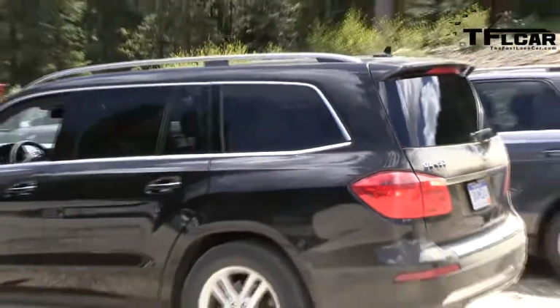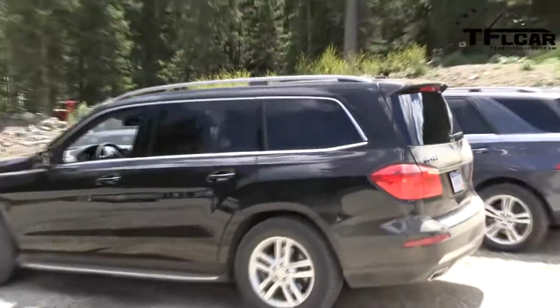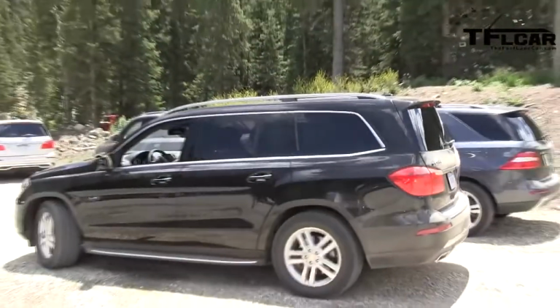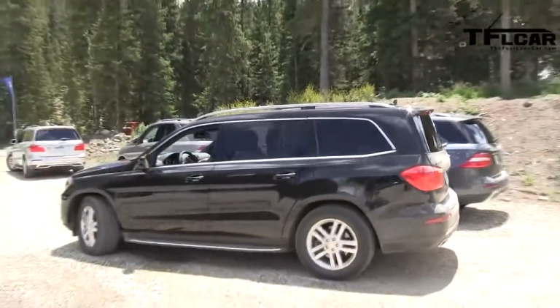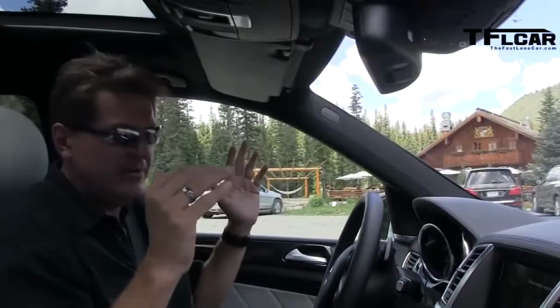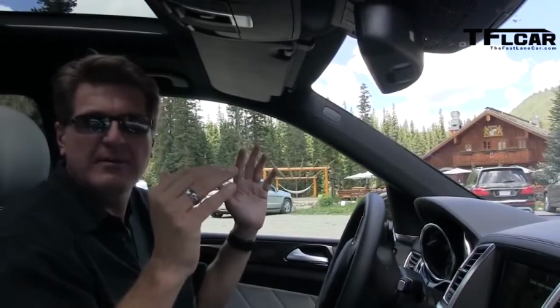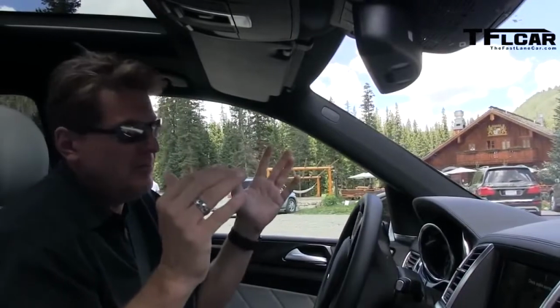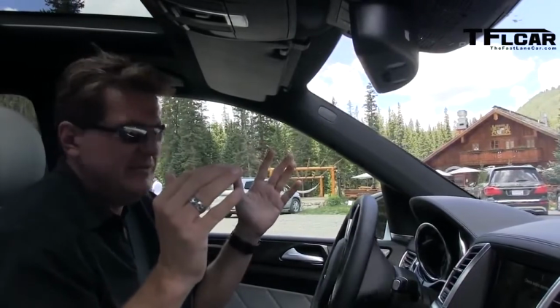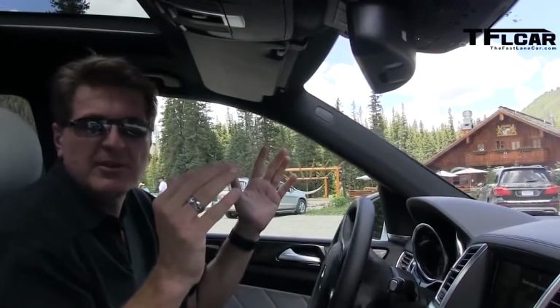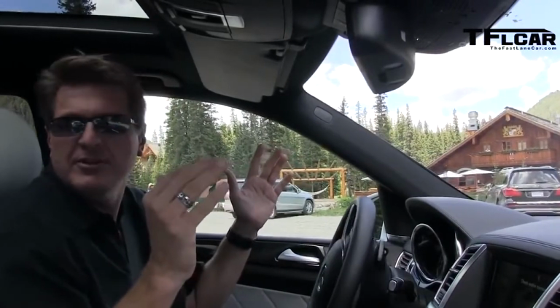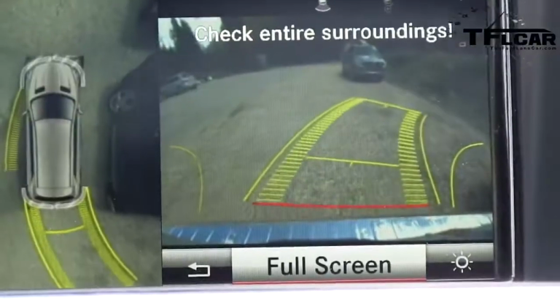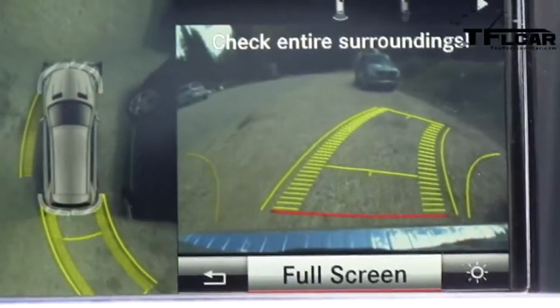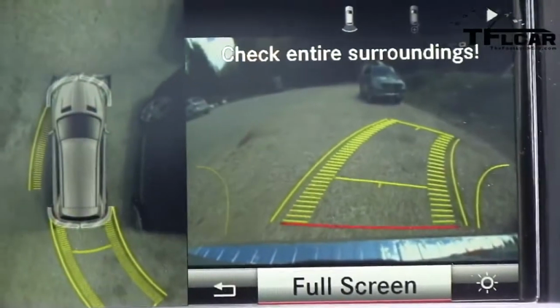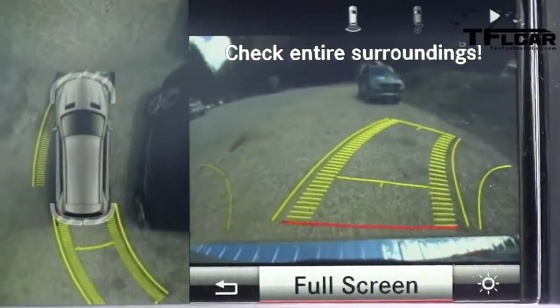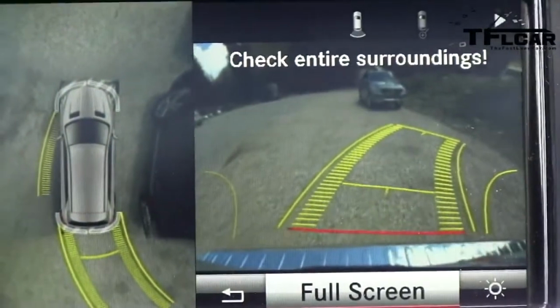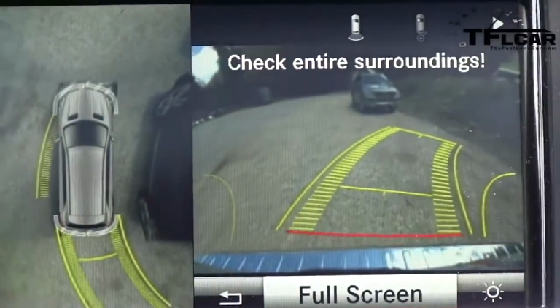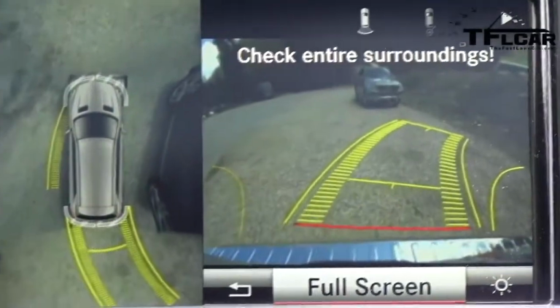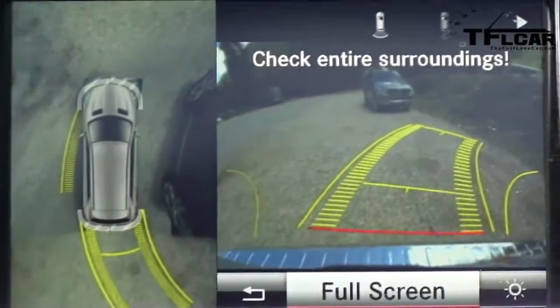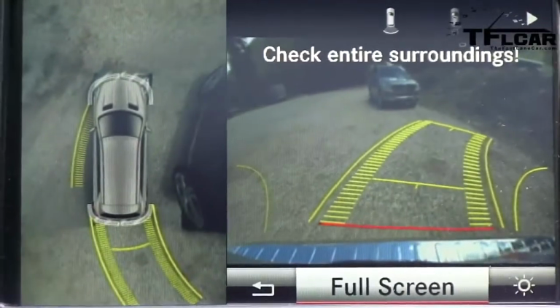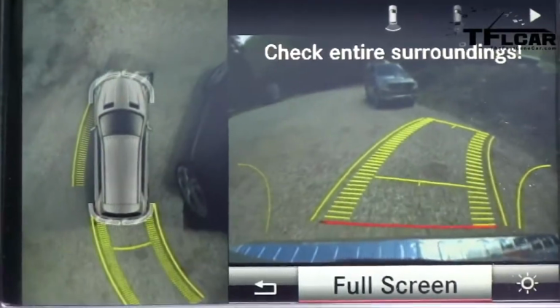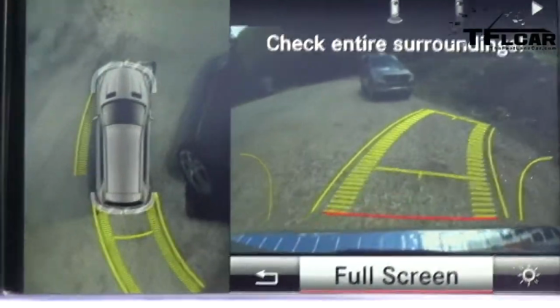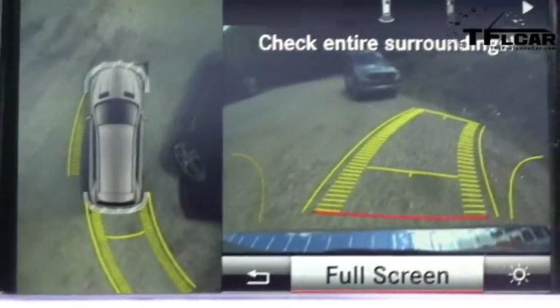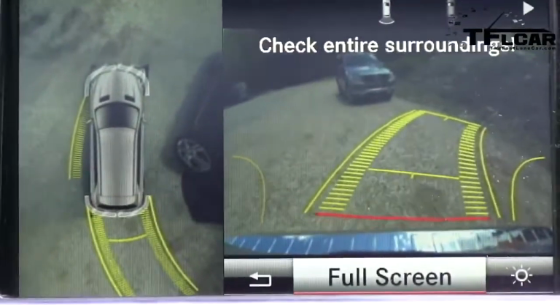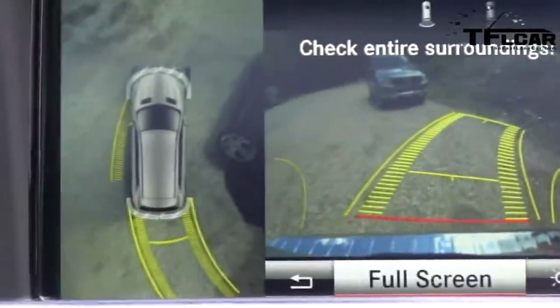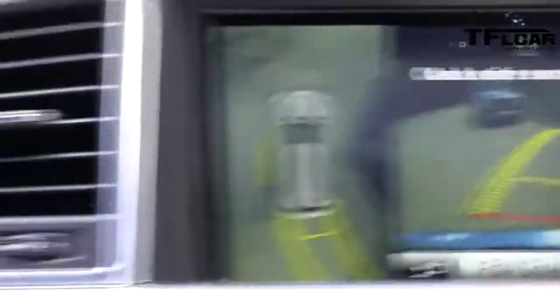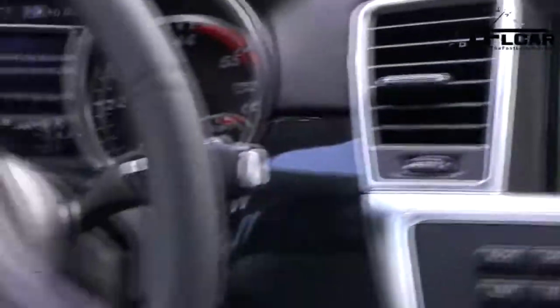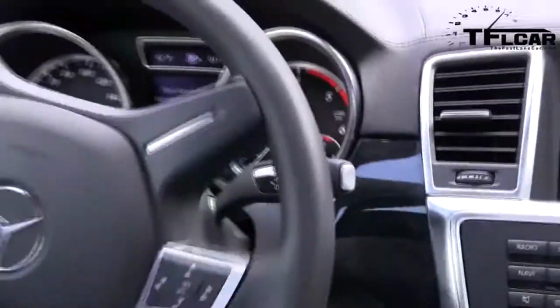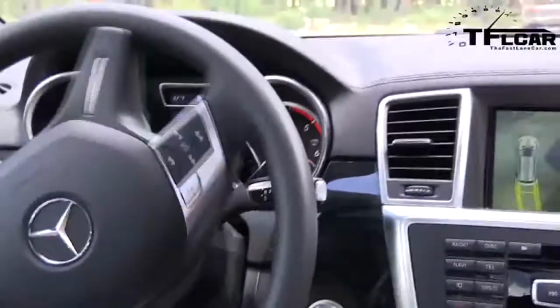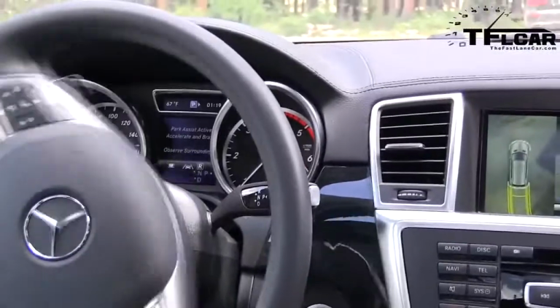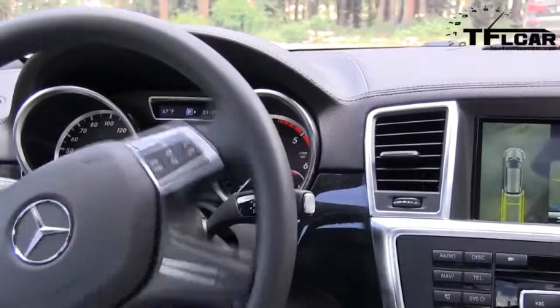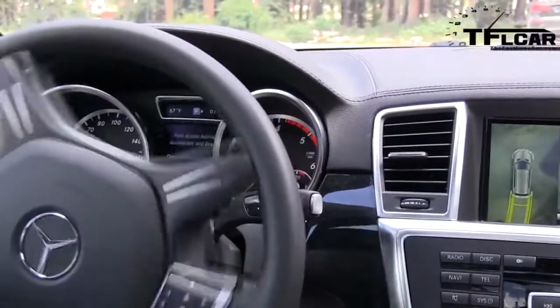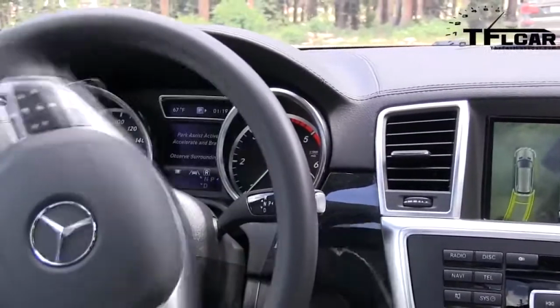And all I'm doing is using the — actually the brake. I'm not even touching the accelerator, just to control the speed of the car. I could be having a latte right now. And you can see the surroundings in the camera — it's doing a really good job.